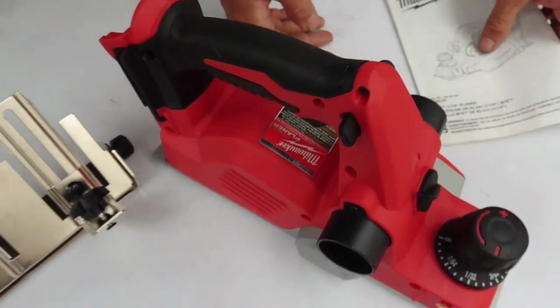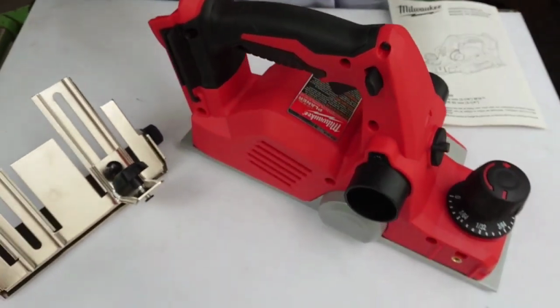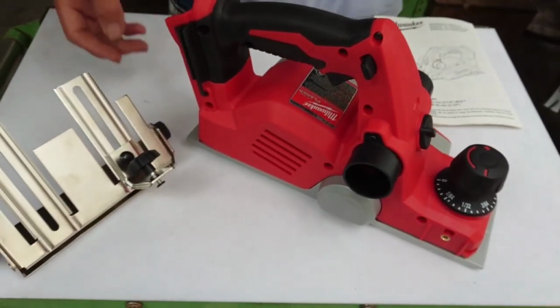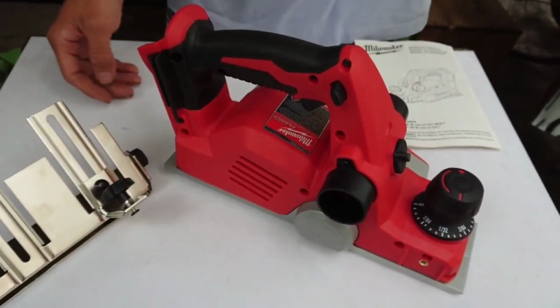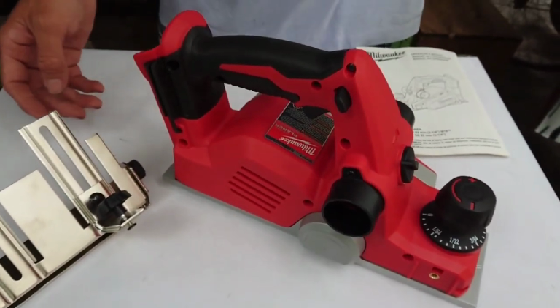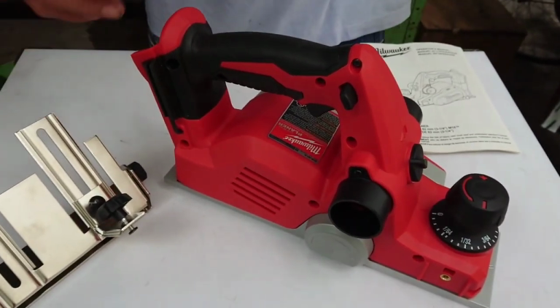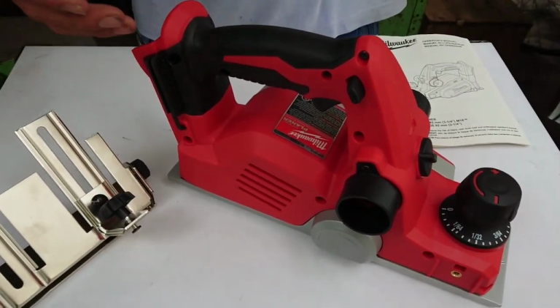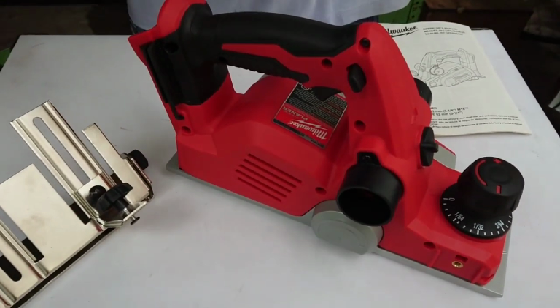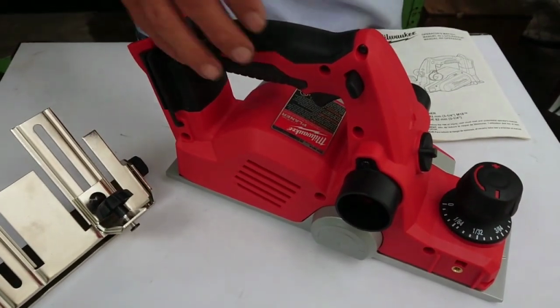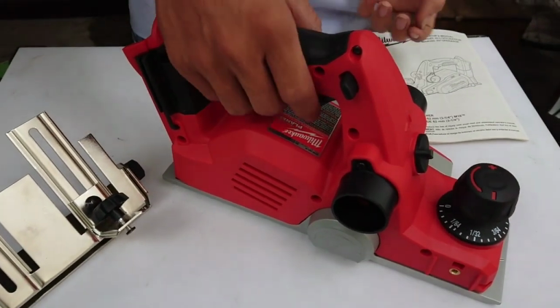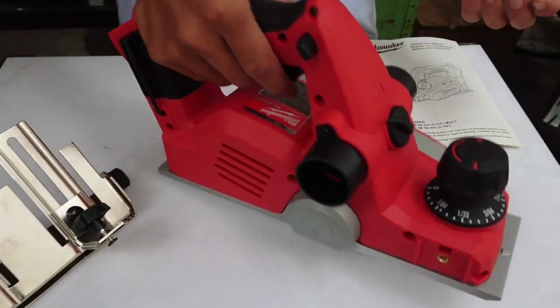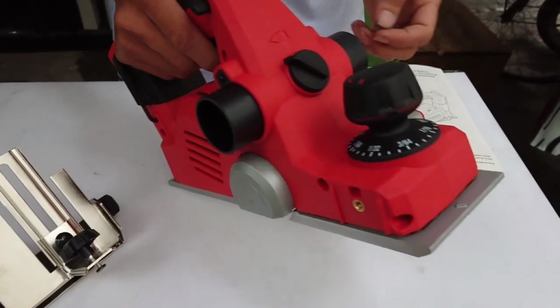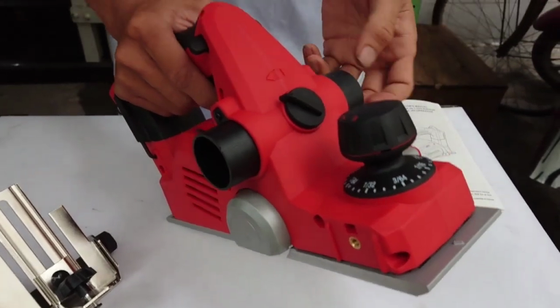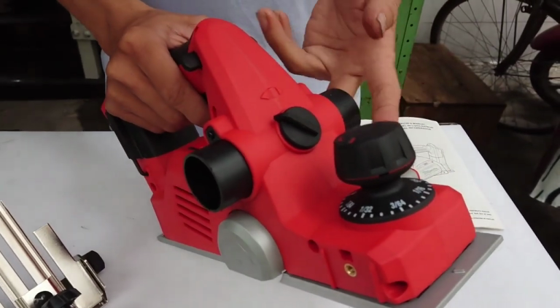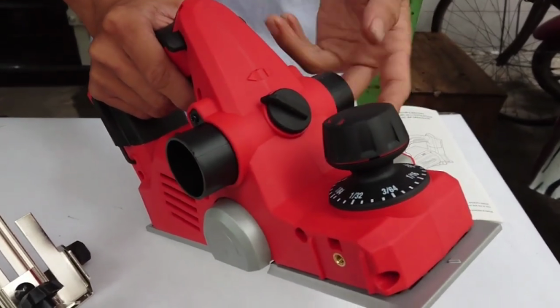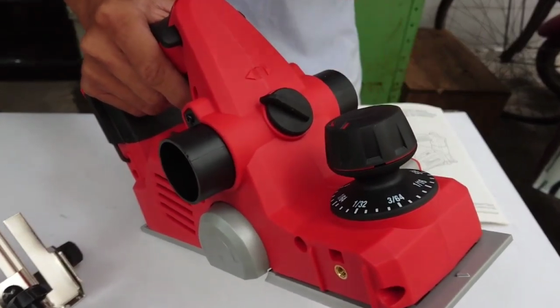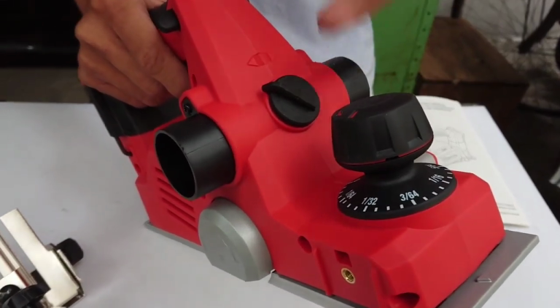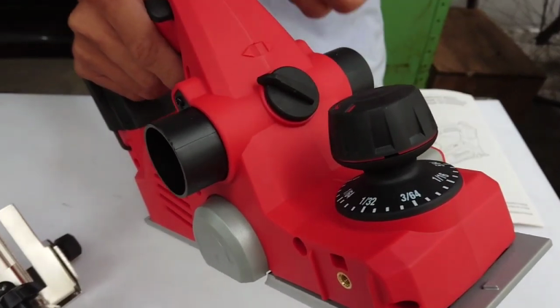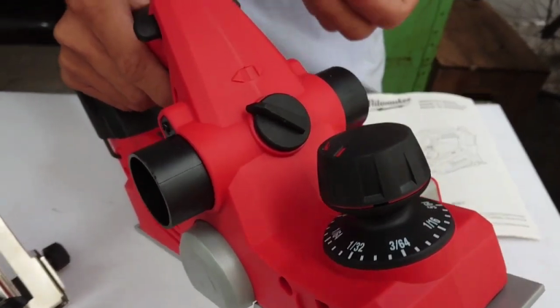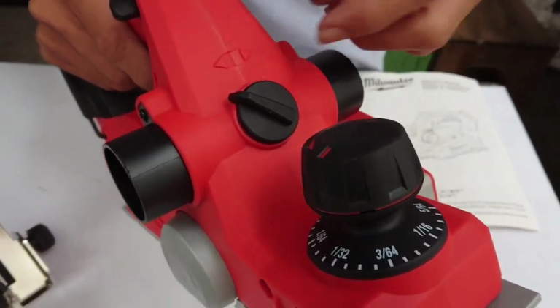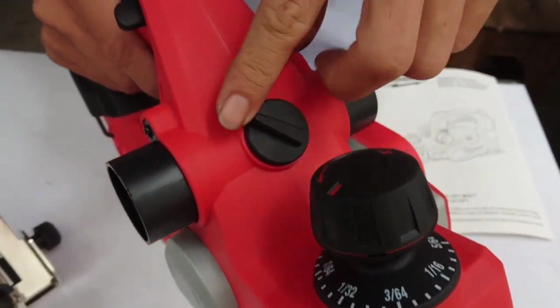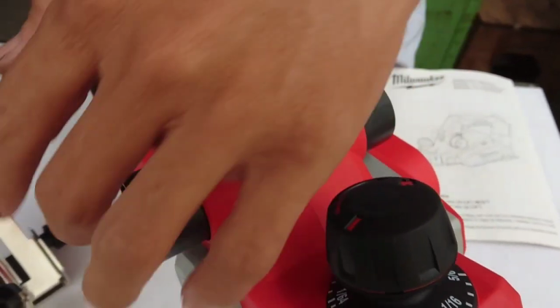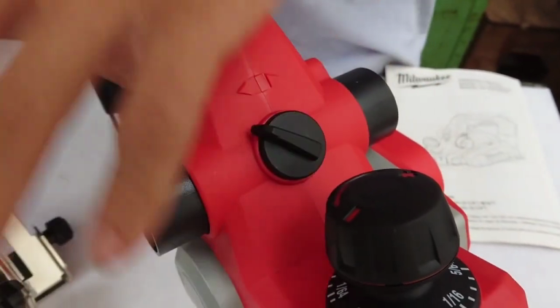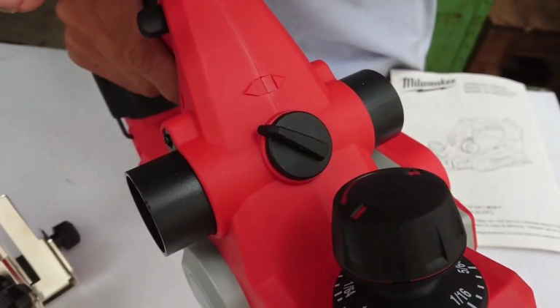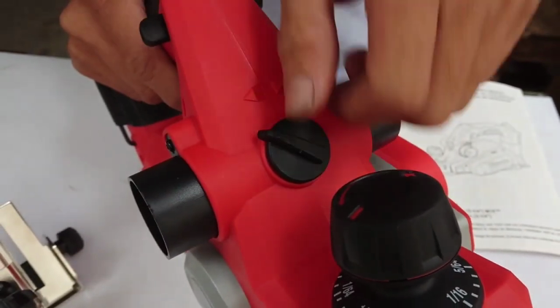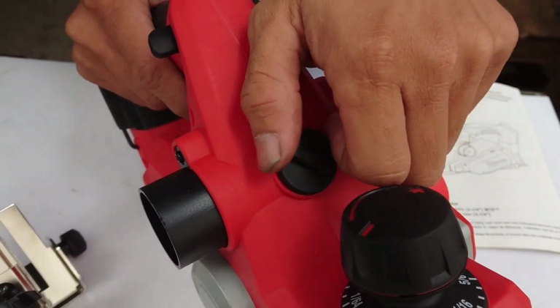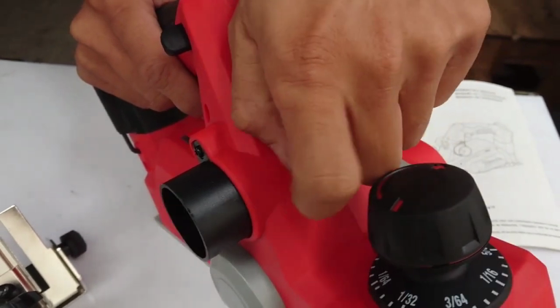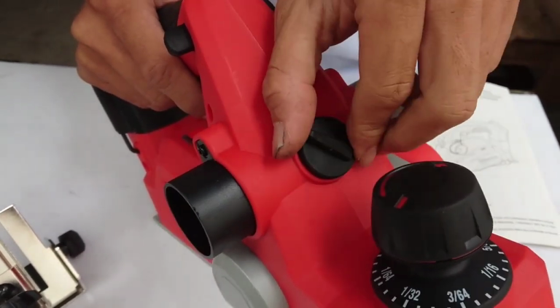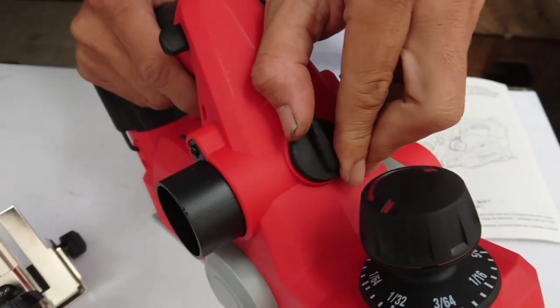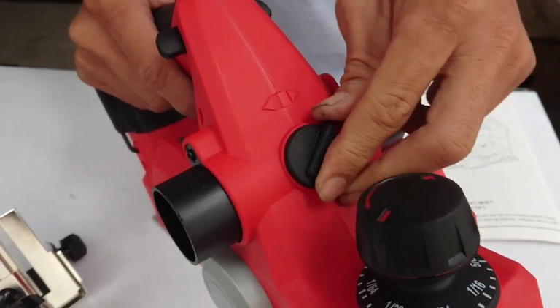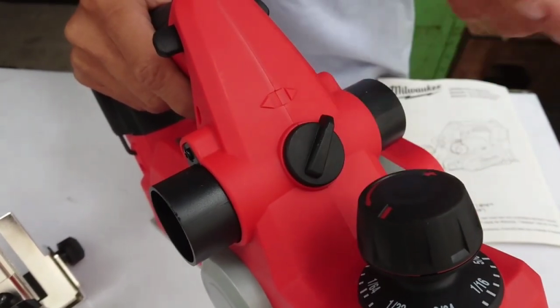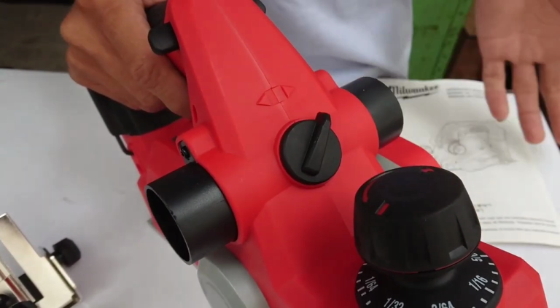Cái điểm đặc biệt của cái máy bào này: một là nó sử dụng pin, hai là nó có 2 cái đường ra thoát phôi. Gặt bên đây thì ra thoát phôi bên đây, gặt bên đây thì thoát phôi bên đây.